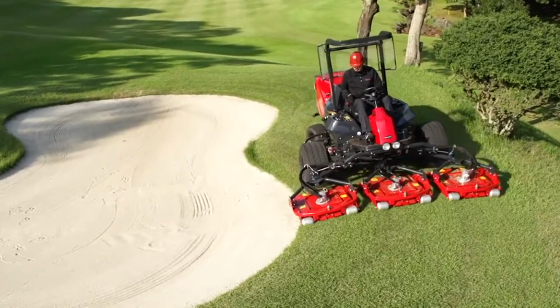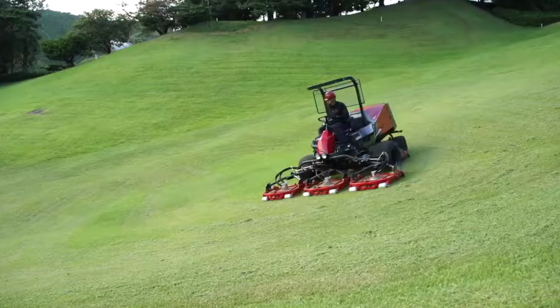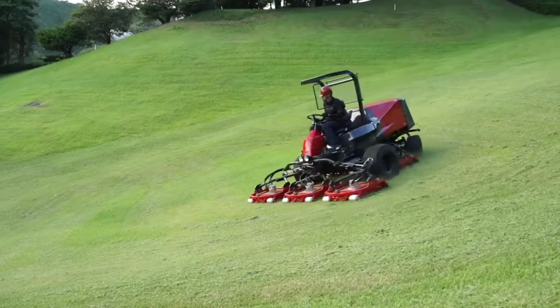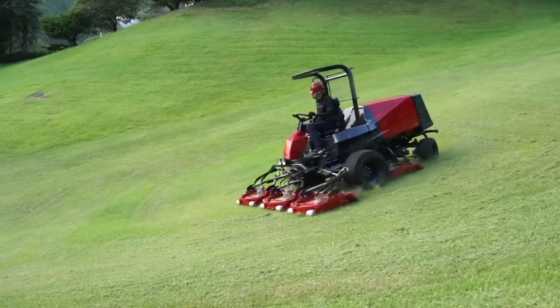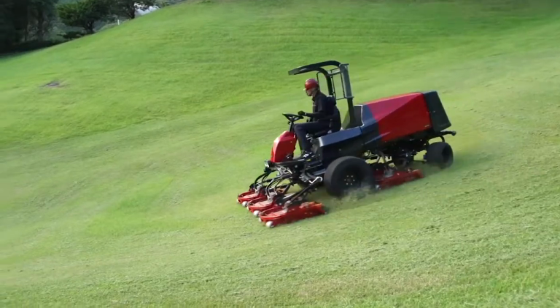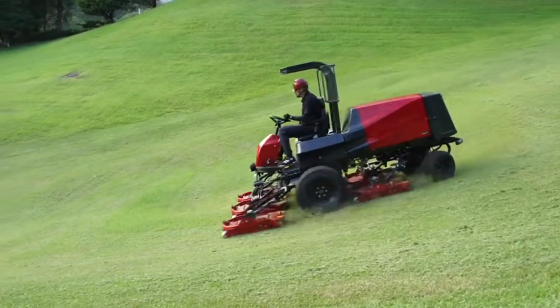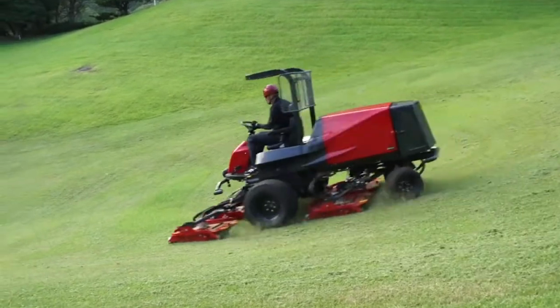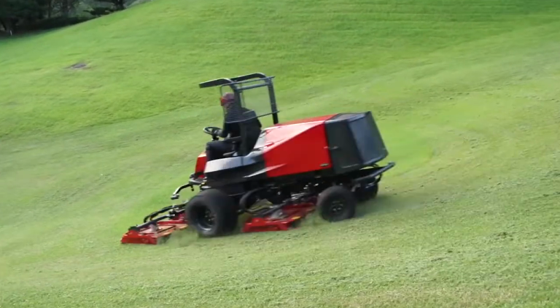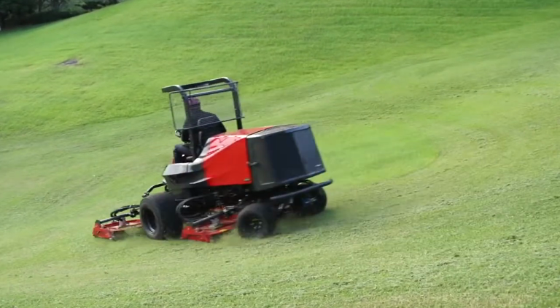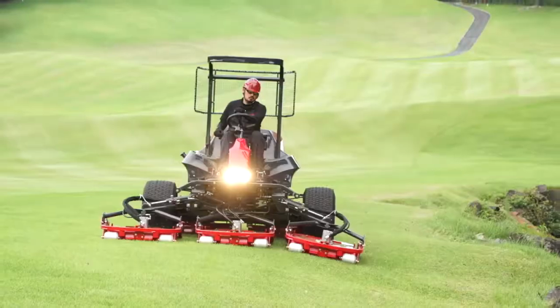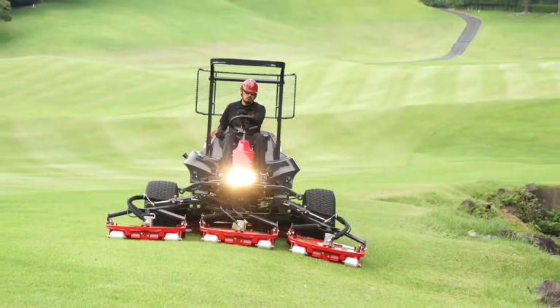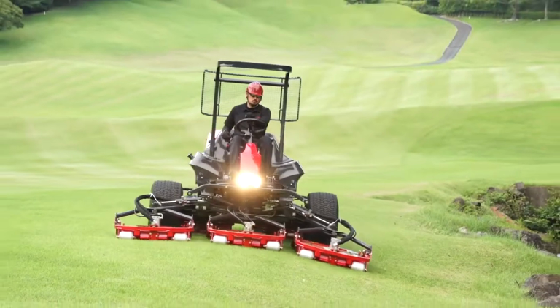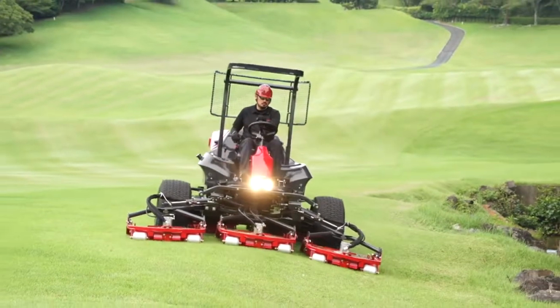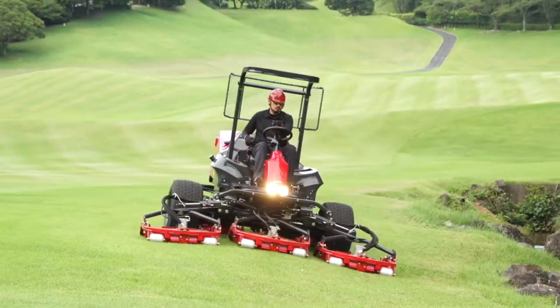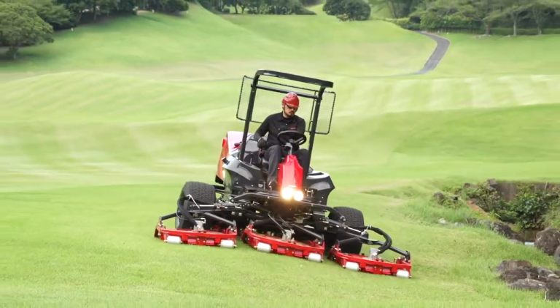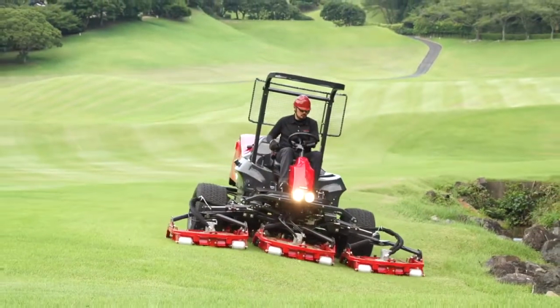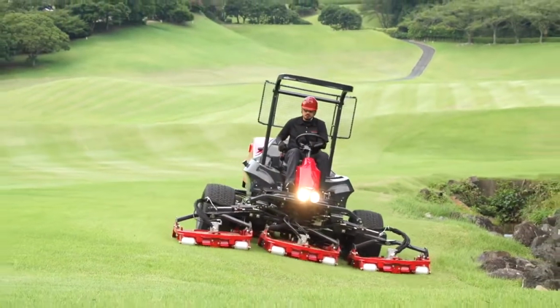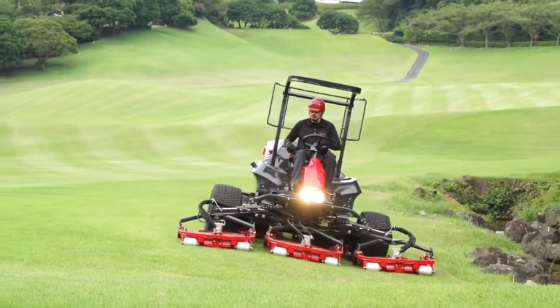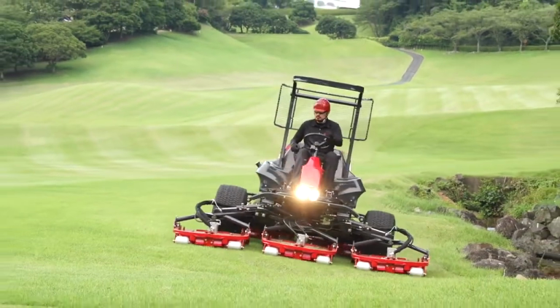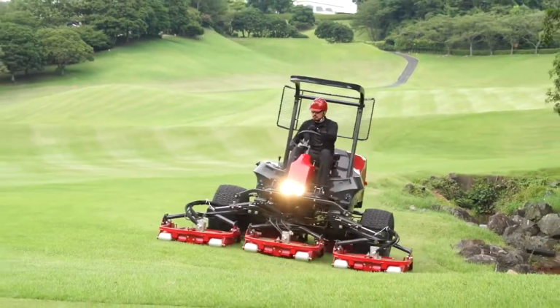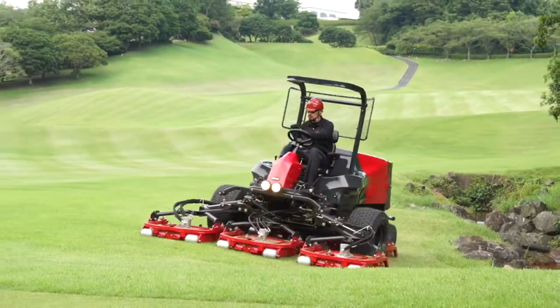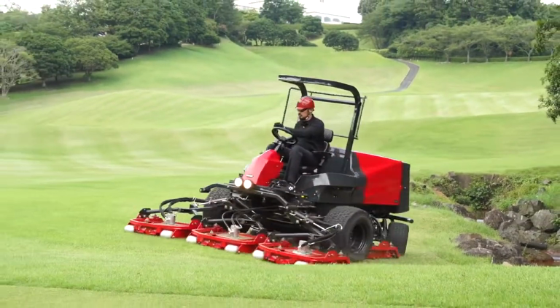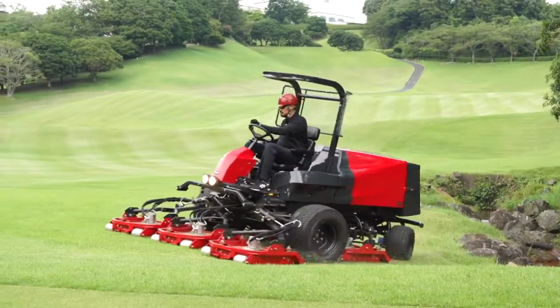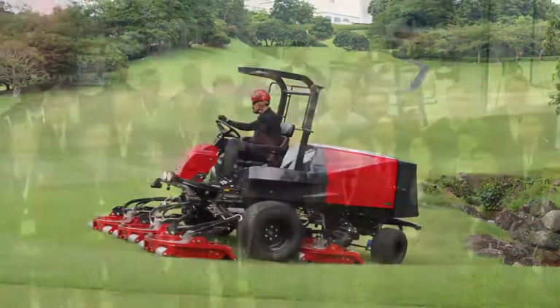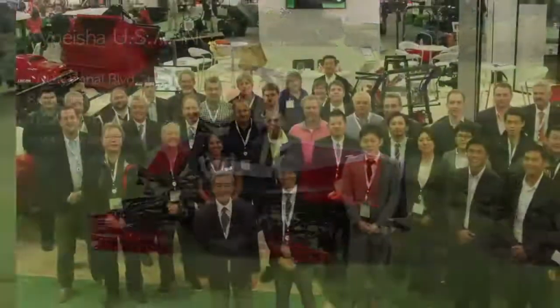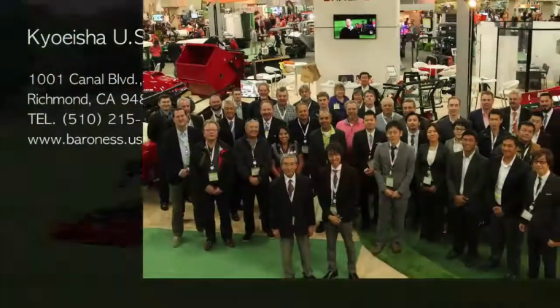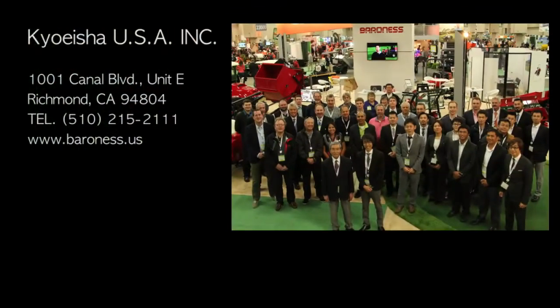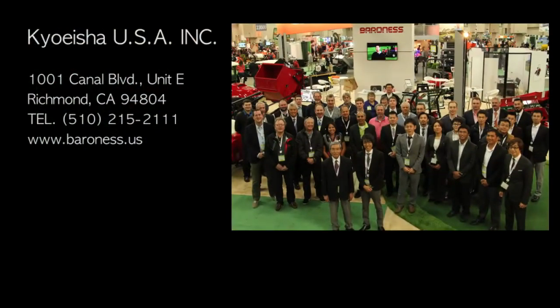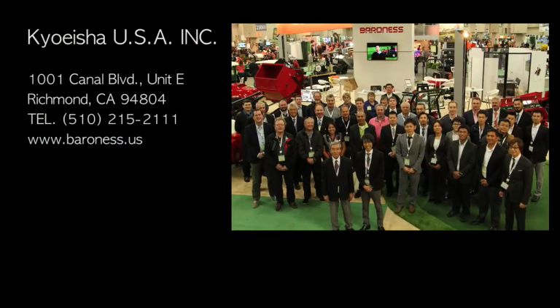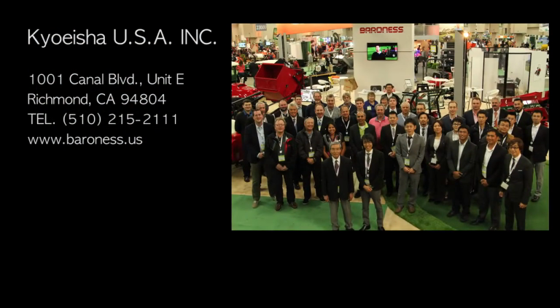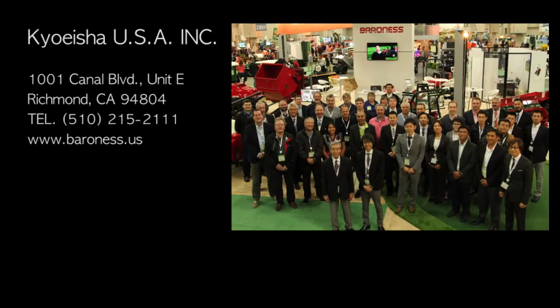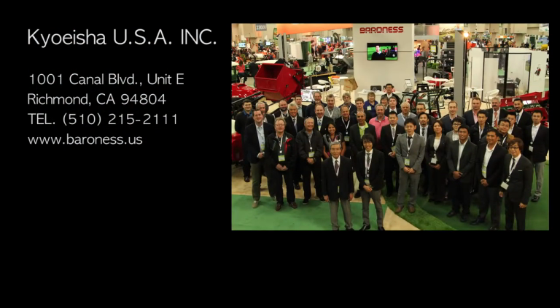For creating your ideal golf course, we highly recommend Baroness's new 5-unit rotary mower, the GM-2810. Both powerful and refined, with high quality cutting. For more information on the GM-2810, please contact a Baroness distributor or dealer near you.